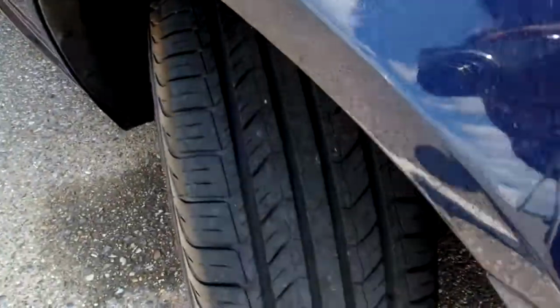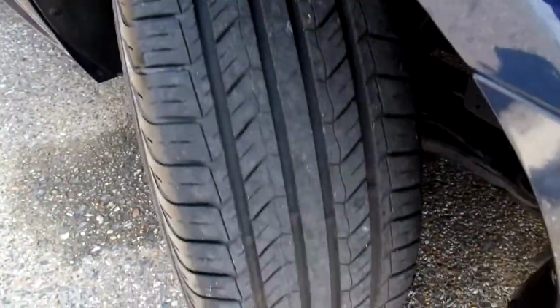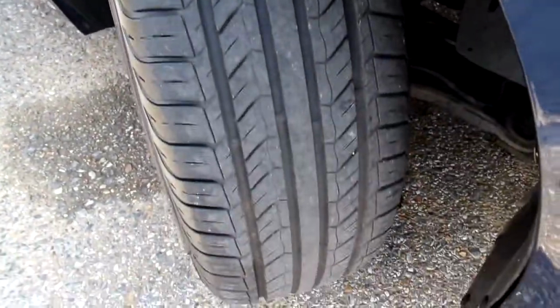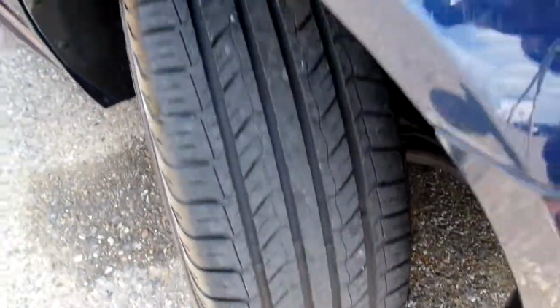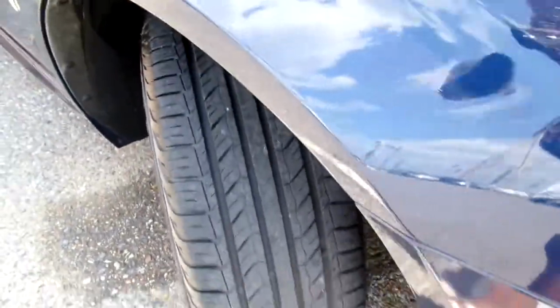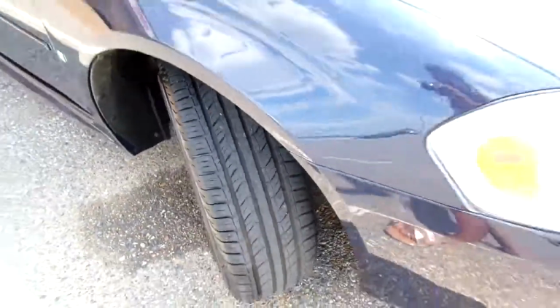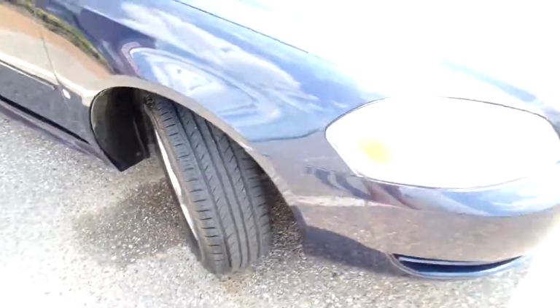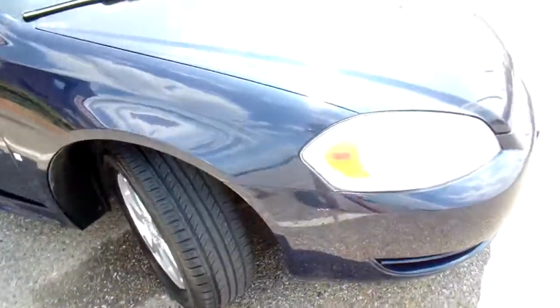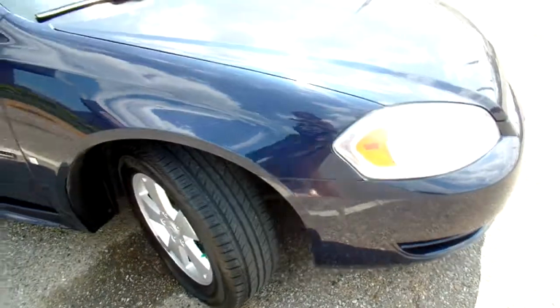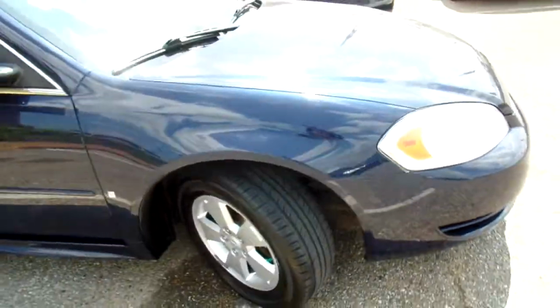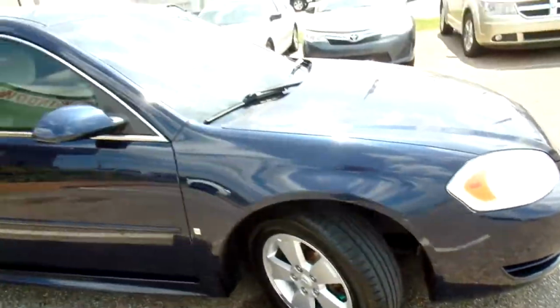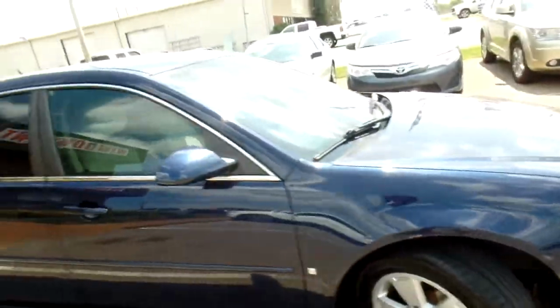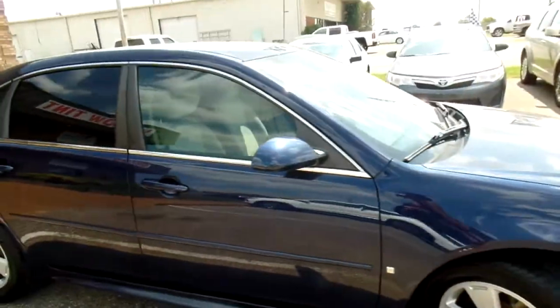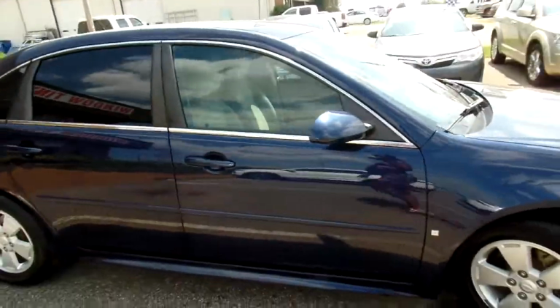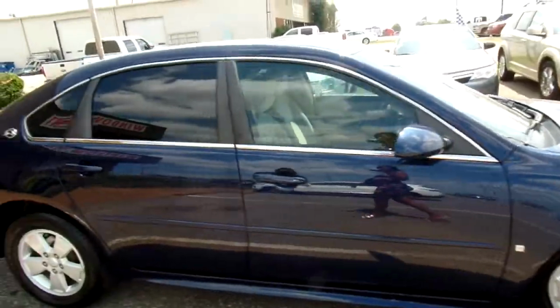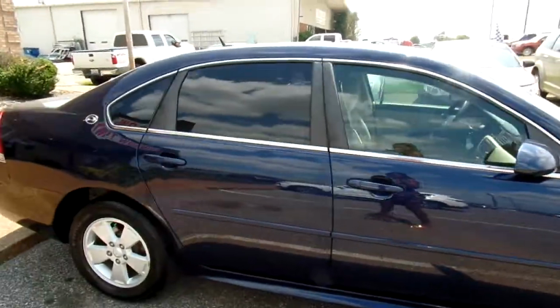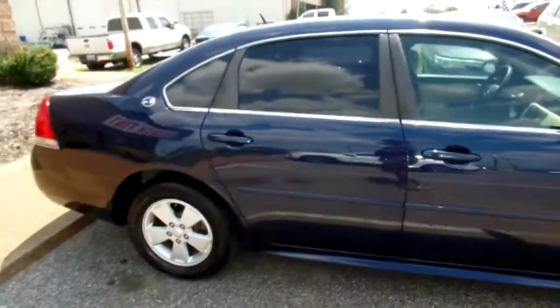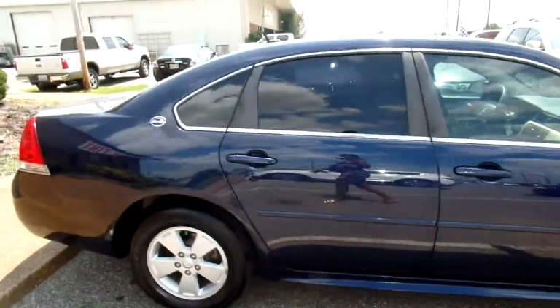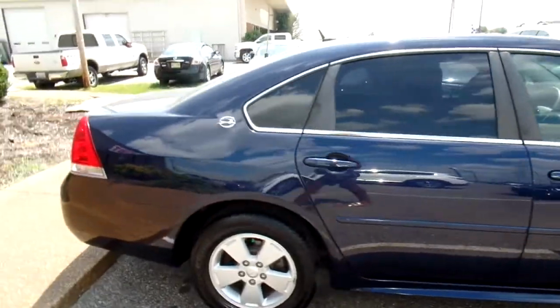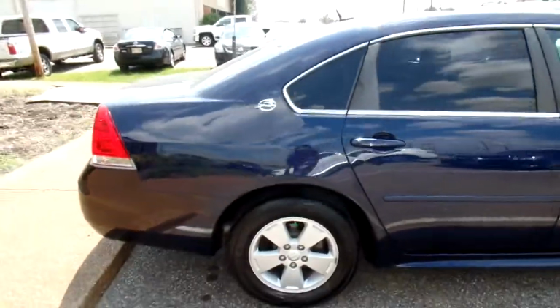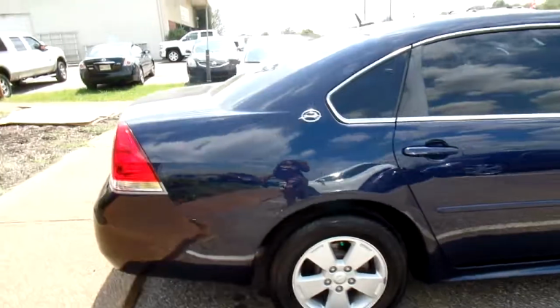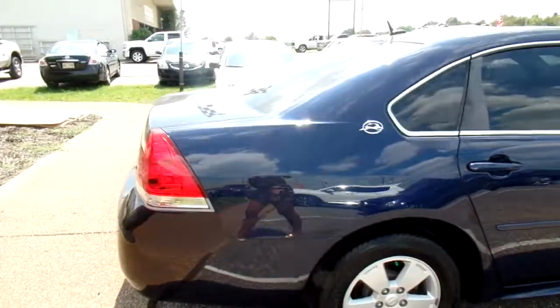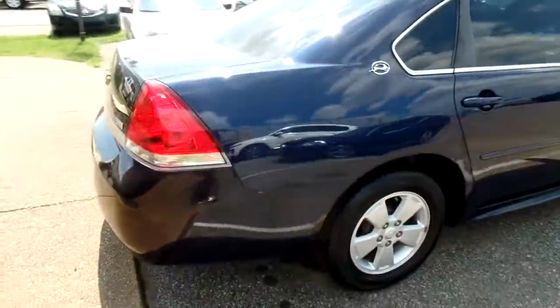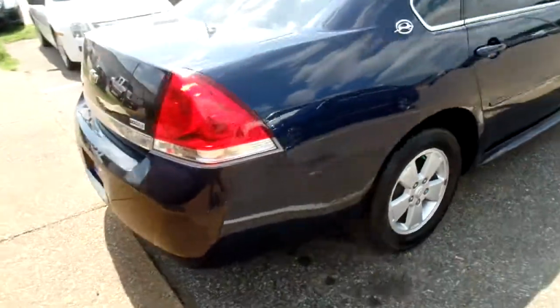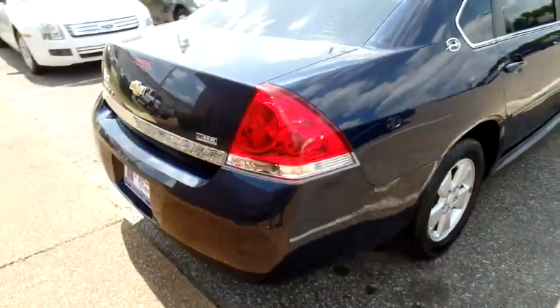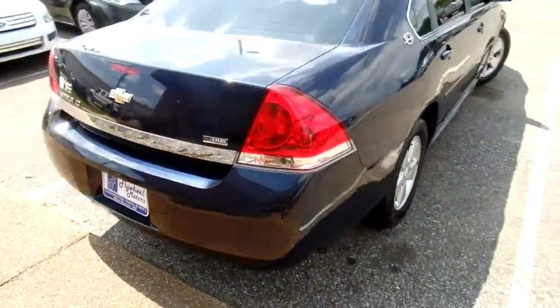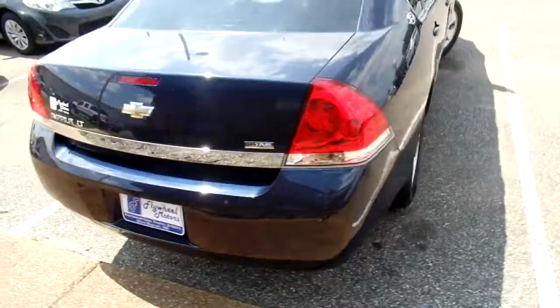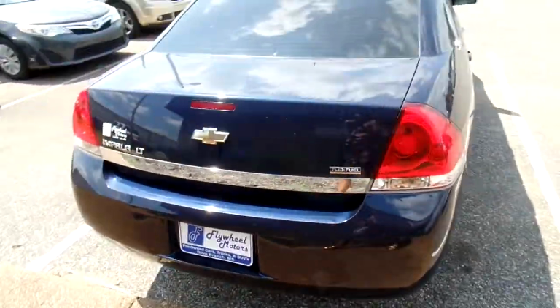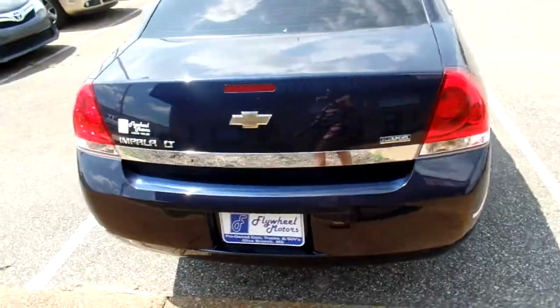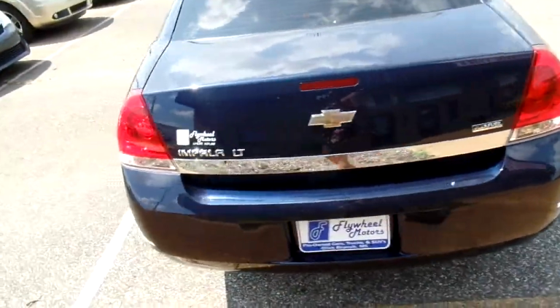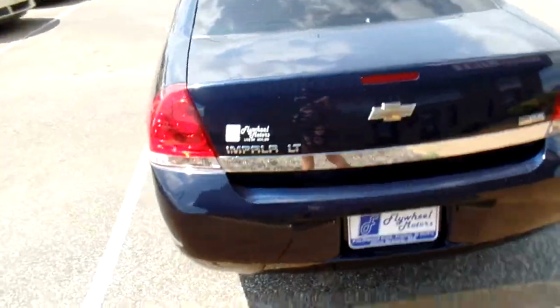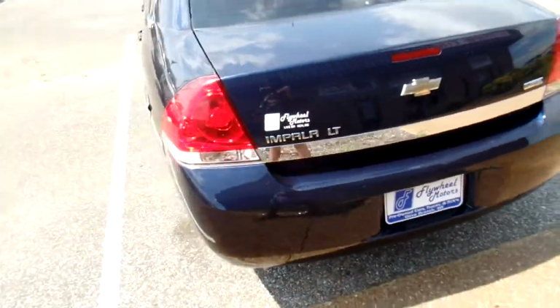If you will check out the tread on the tires — as you can see, those are brand new tires. Go around and check out the exterior, nice and shiny, pretty blue.